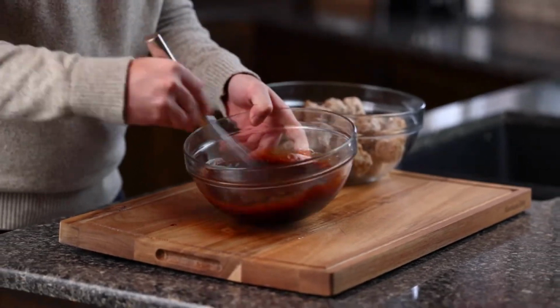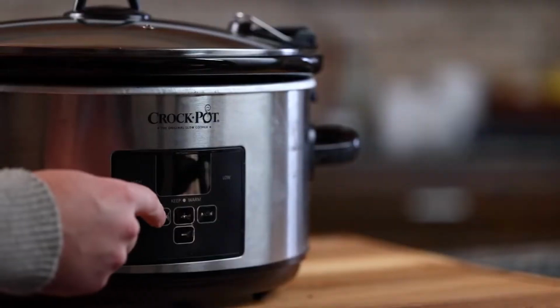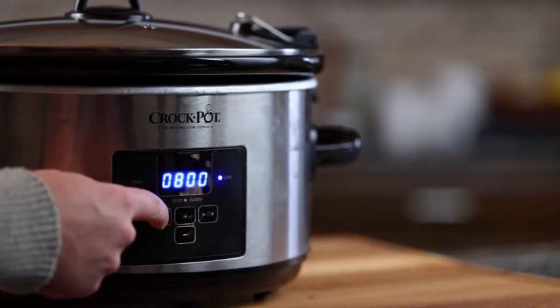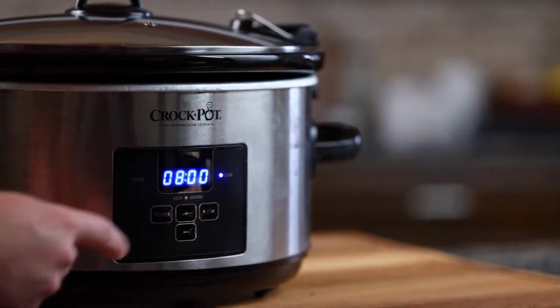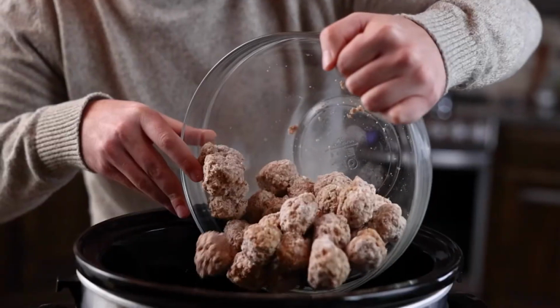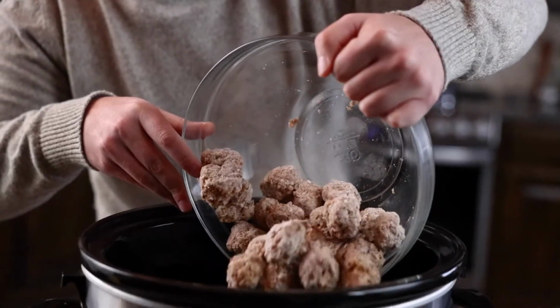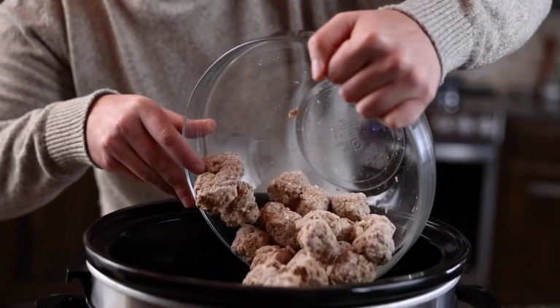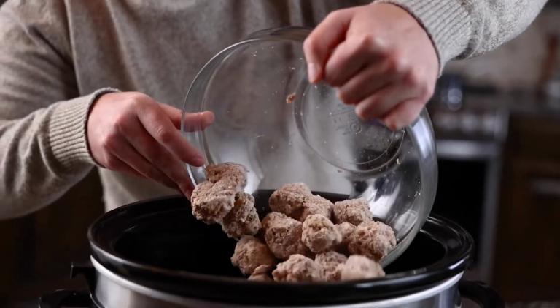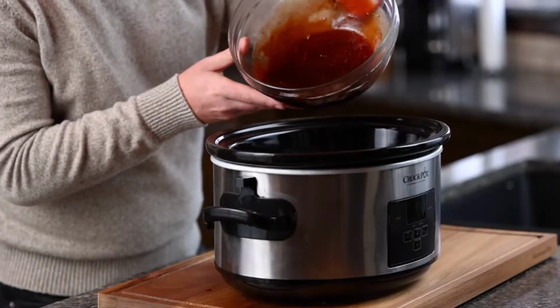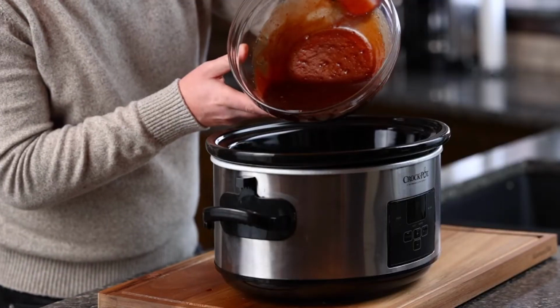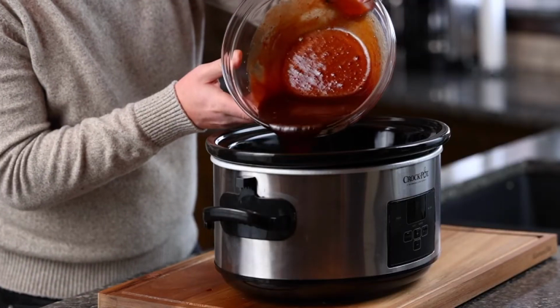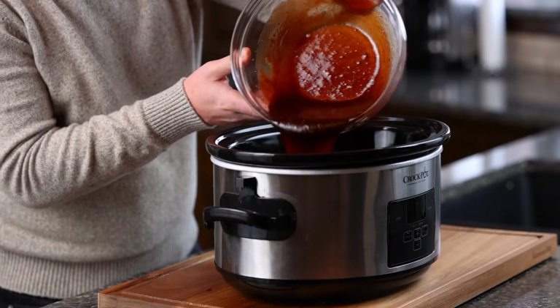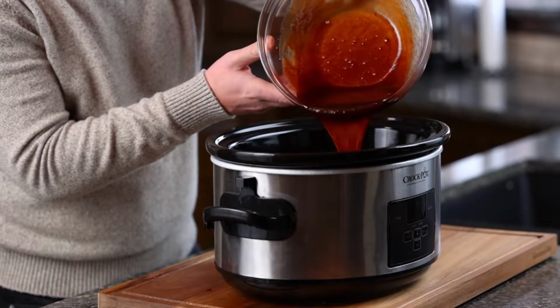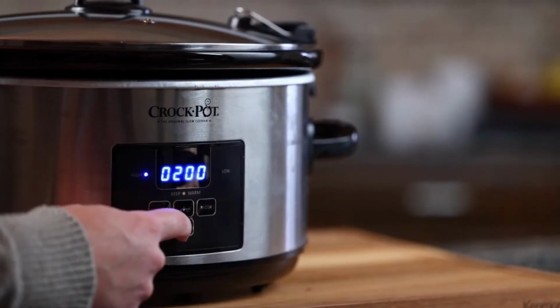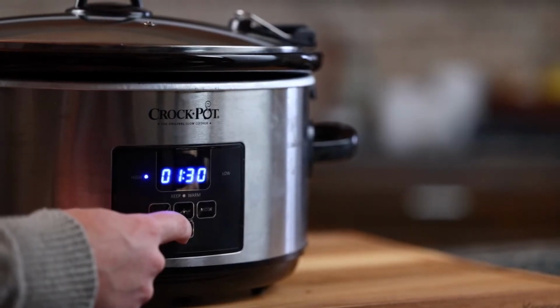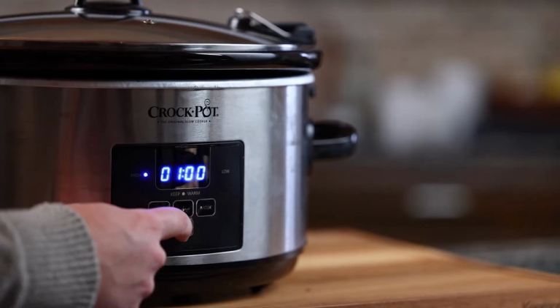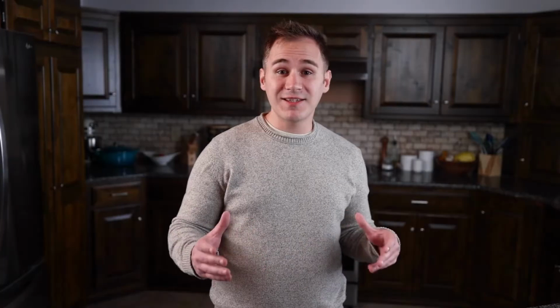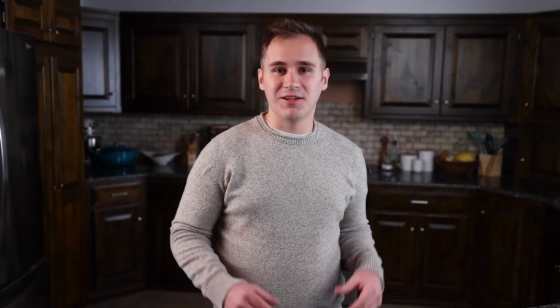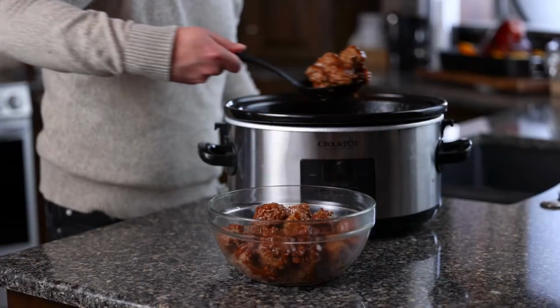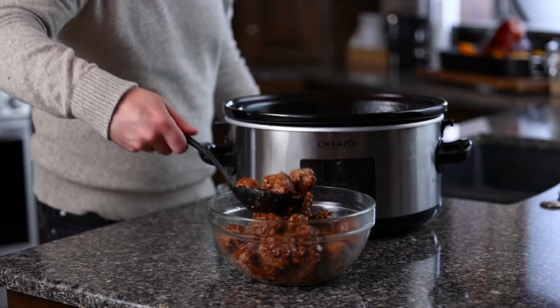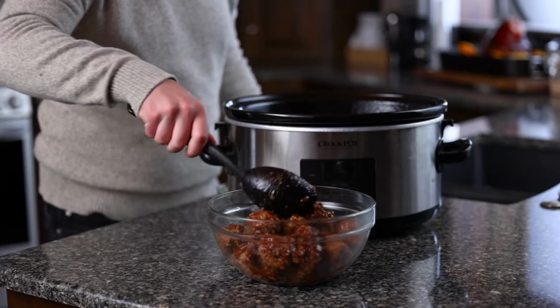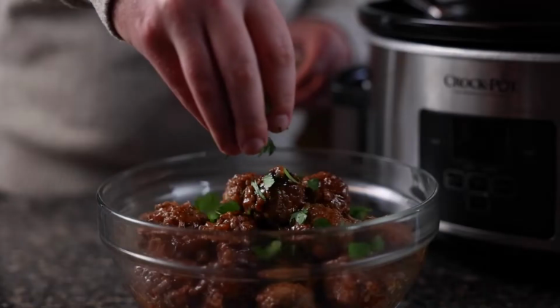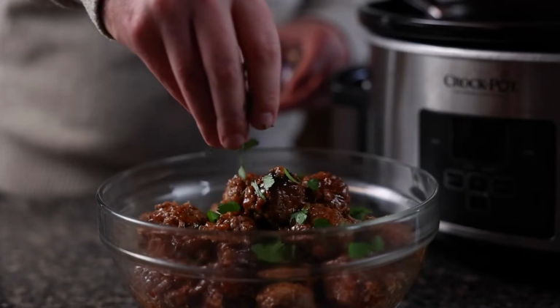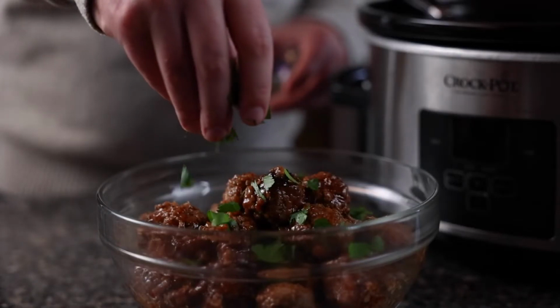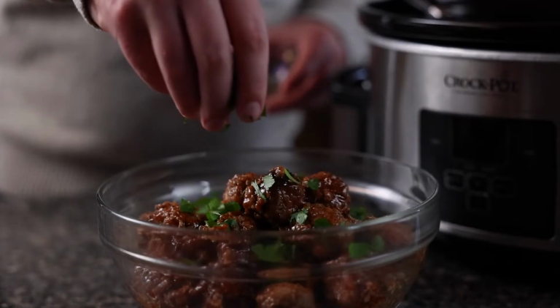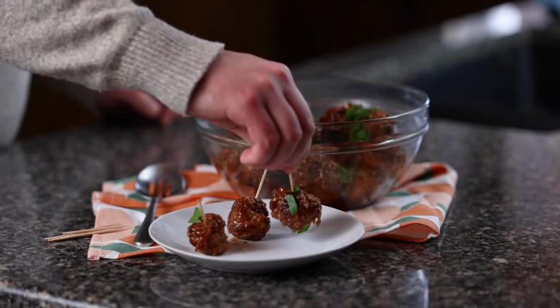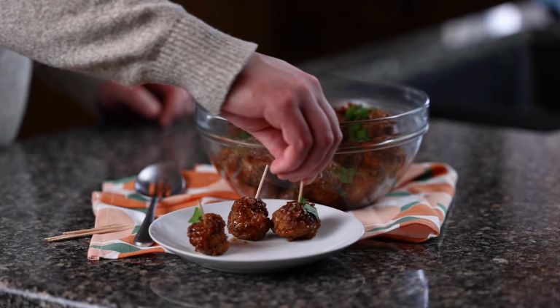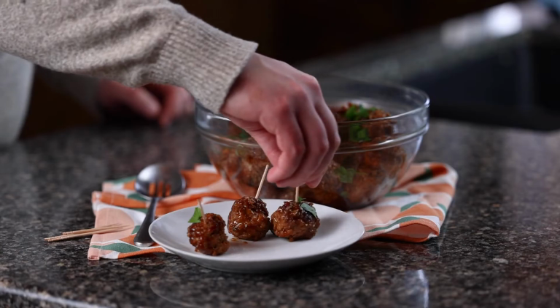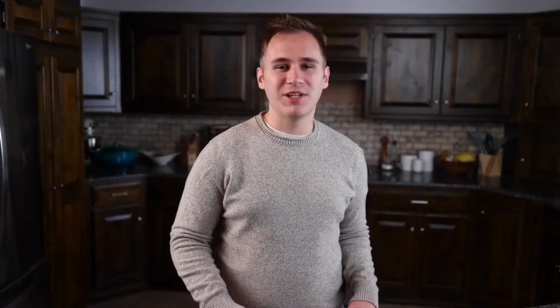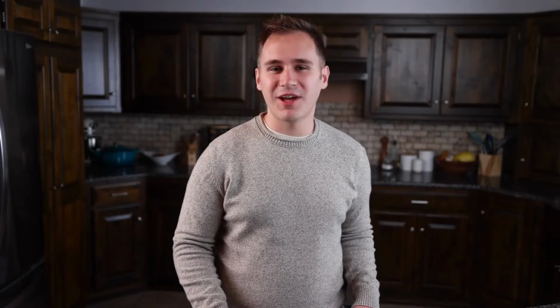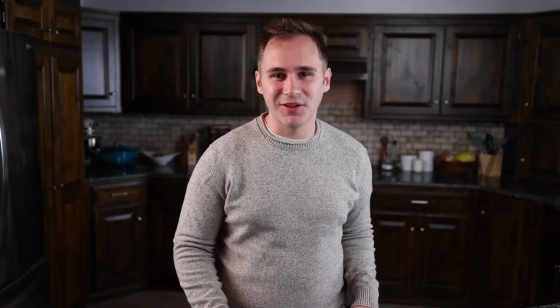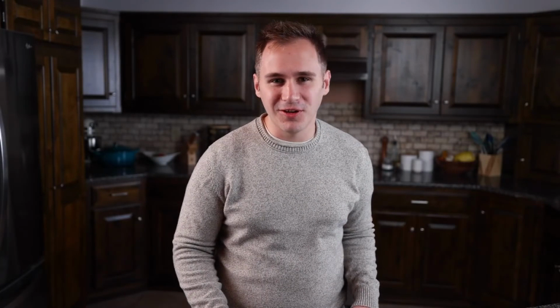Pull out your slow cooker and put your meatballs in. Take your sauce, pour it over the top of your meatballs, and cook on high for an hour. That's it. Now go frantically clean your house before everyone arrives, put your meatballs out, and pretend like you had it together all along.